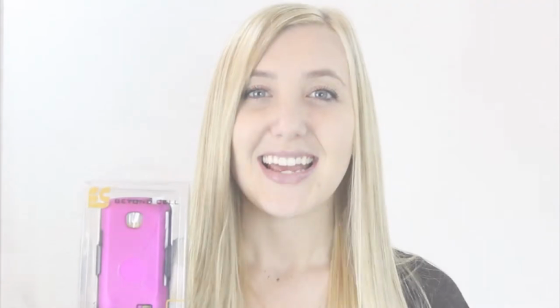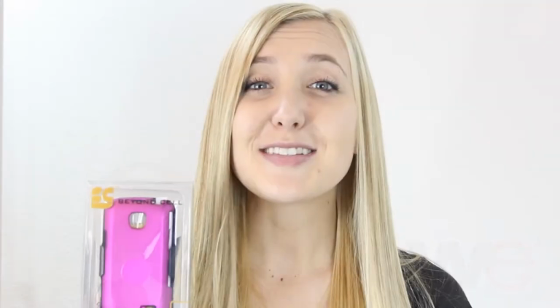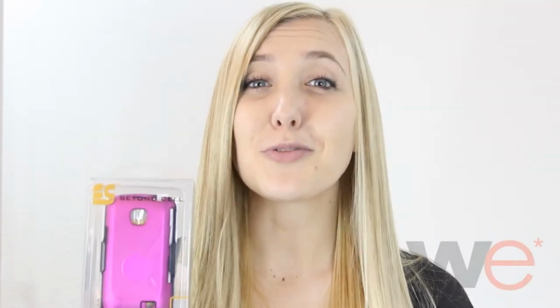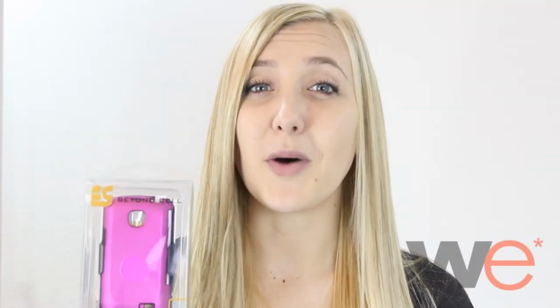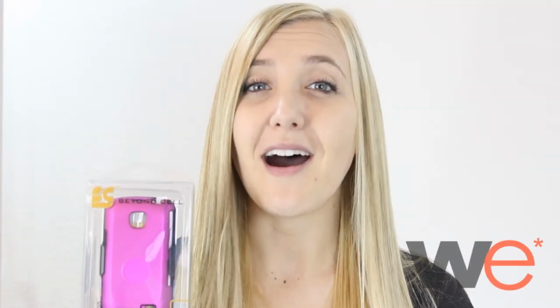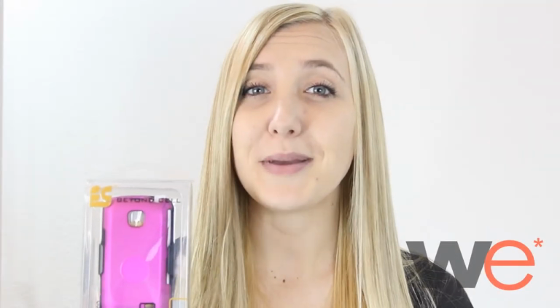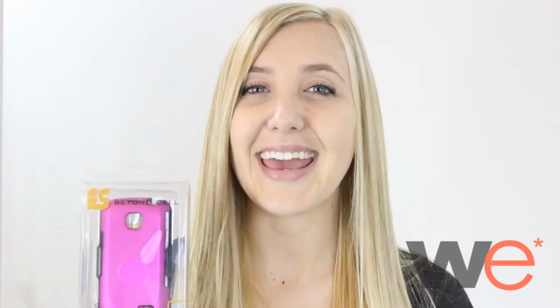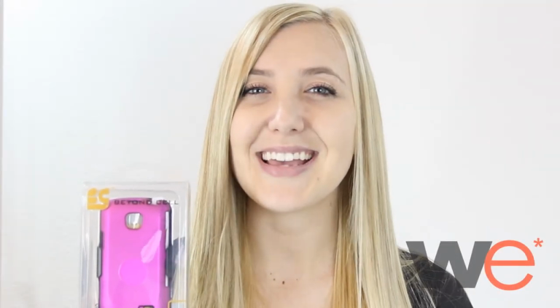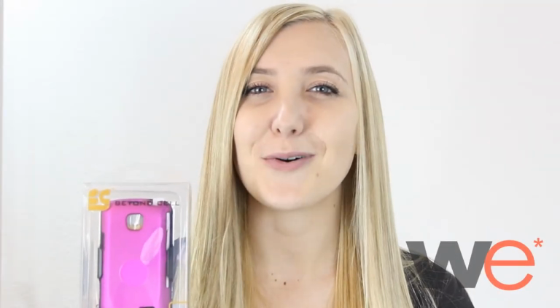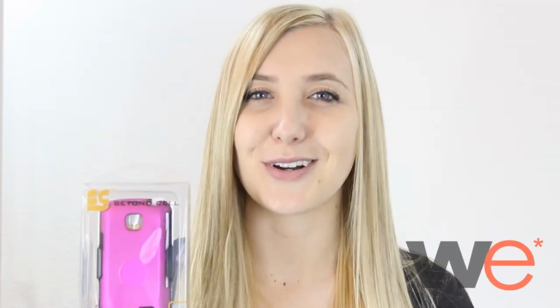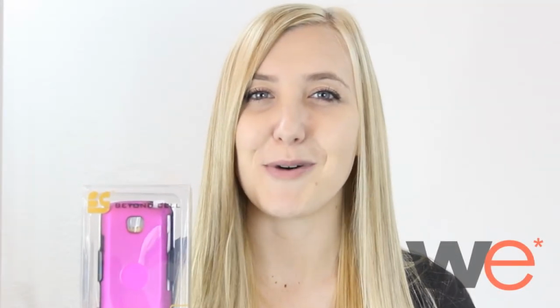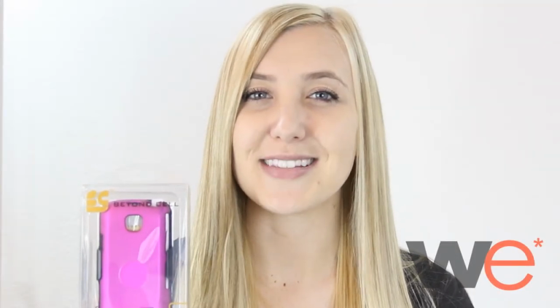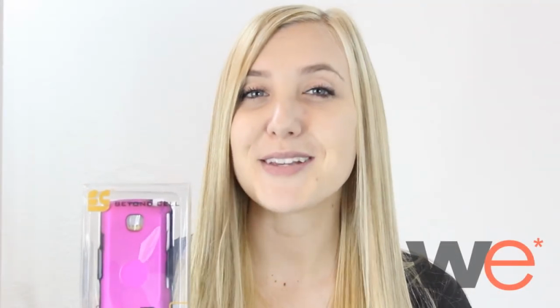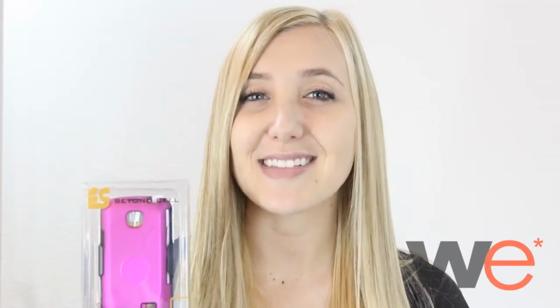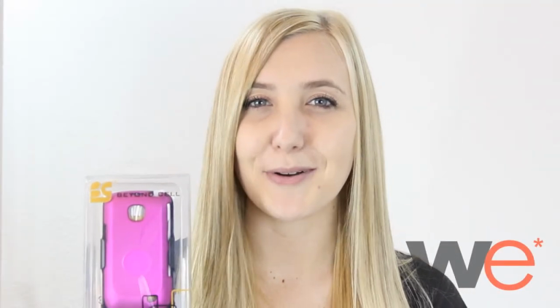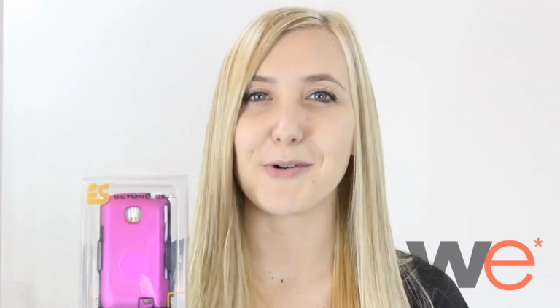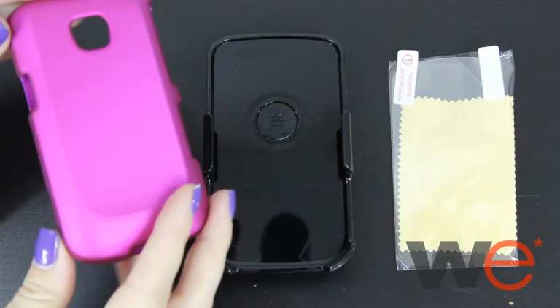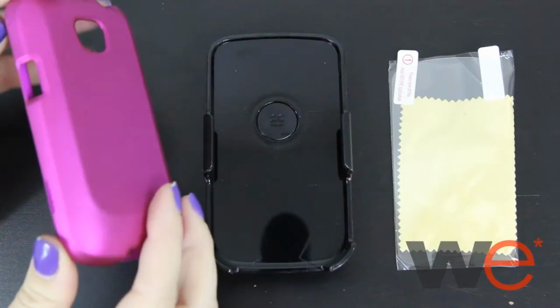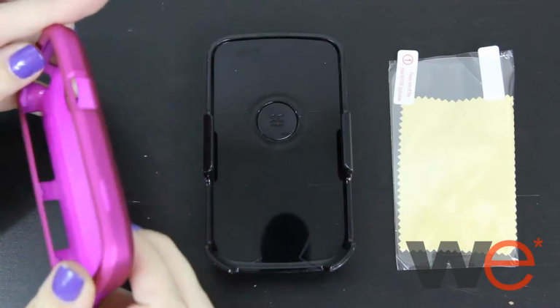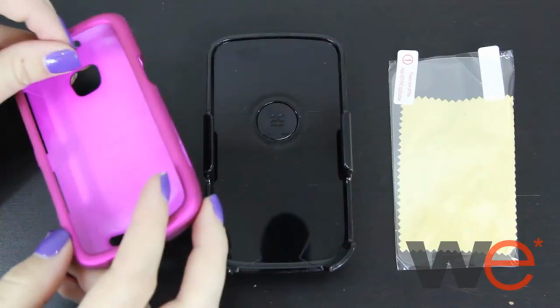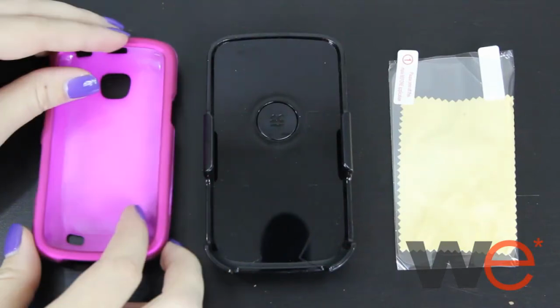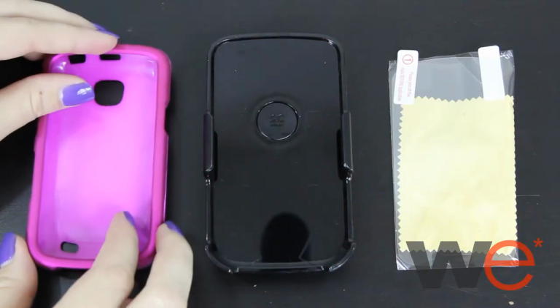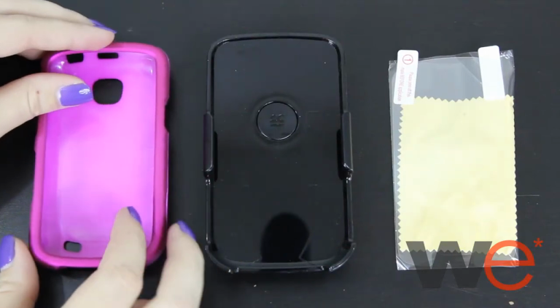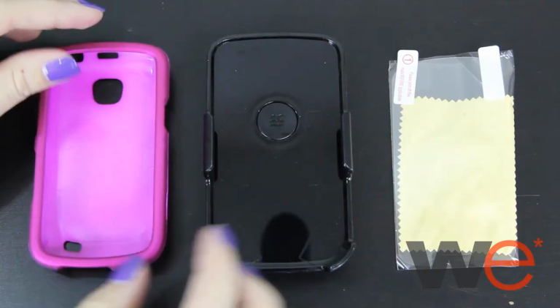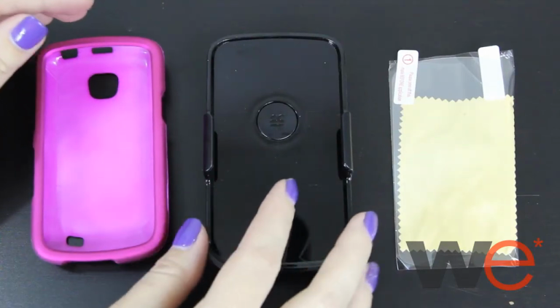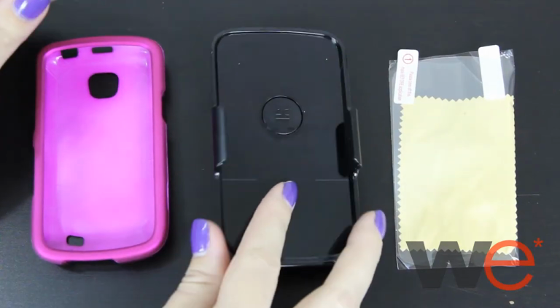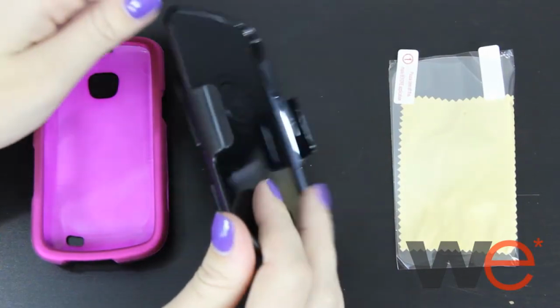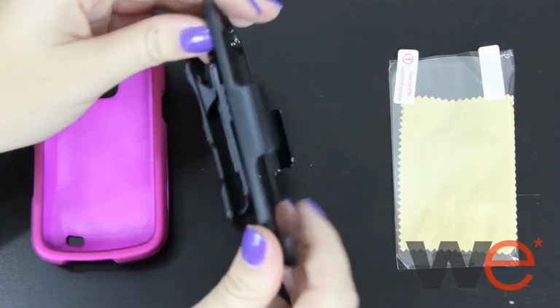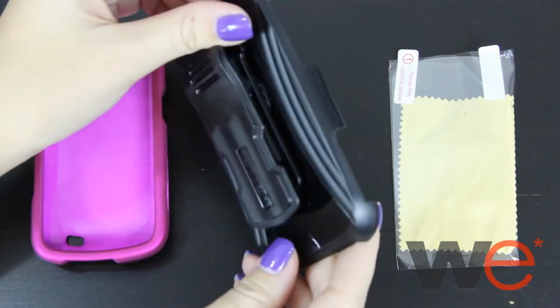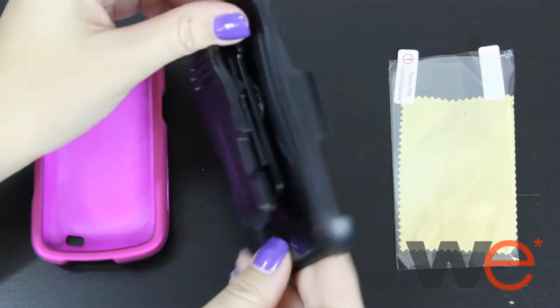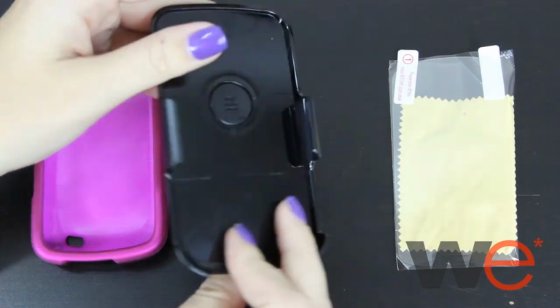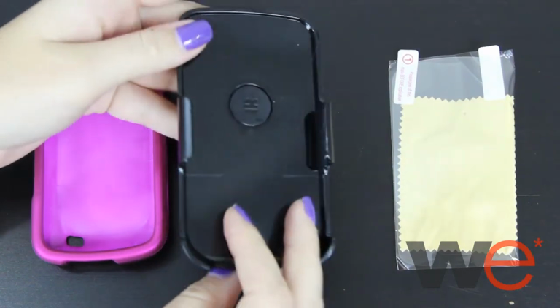This is the 3-in-1 hot pink case and holster combo for the Samsung Galaxy Pro Claymore Illusion. This 3-in-1 combo comes with a rubberized case, holster, and screen protector.